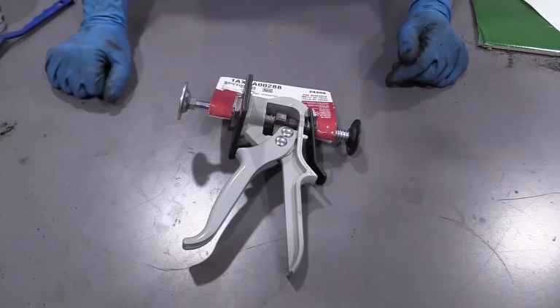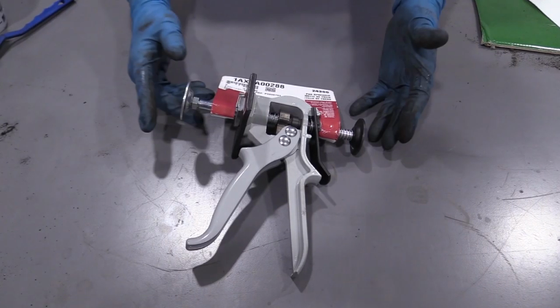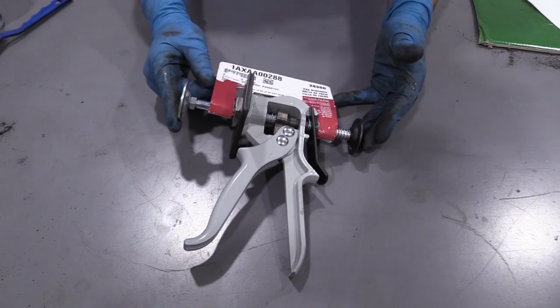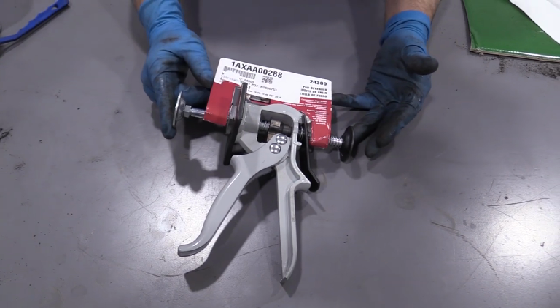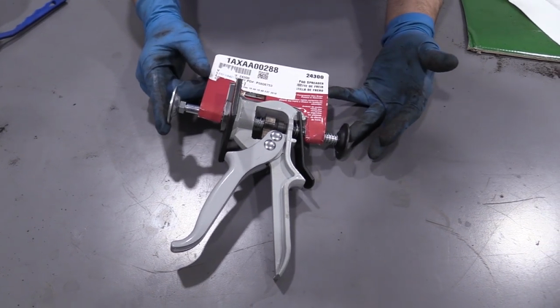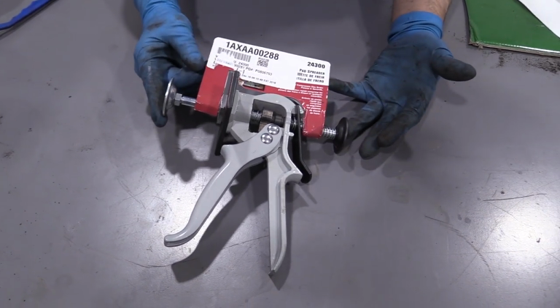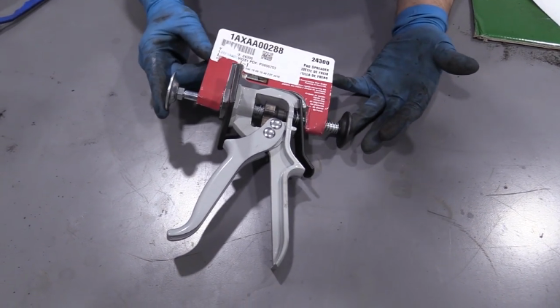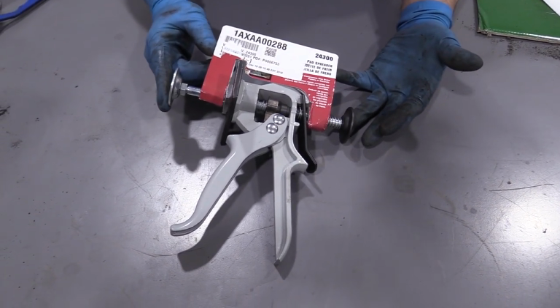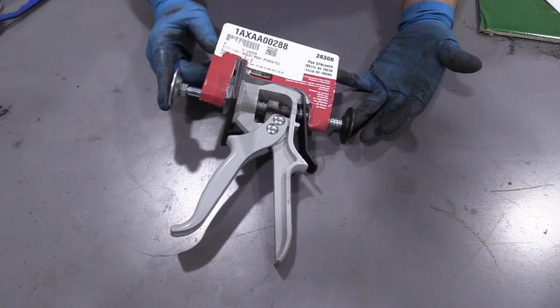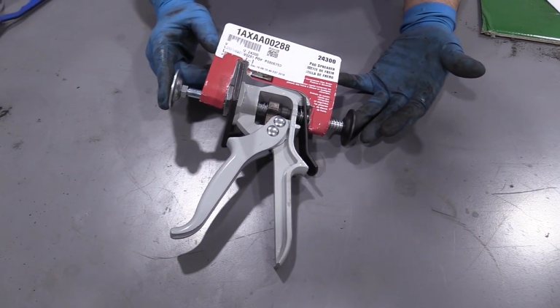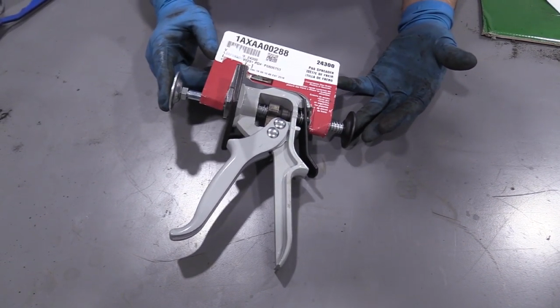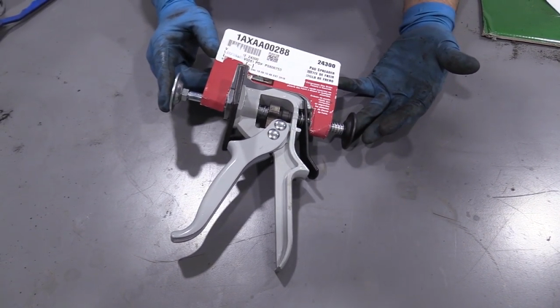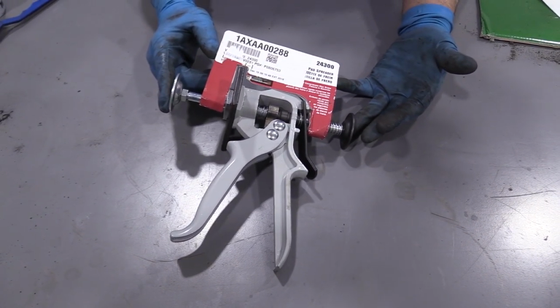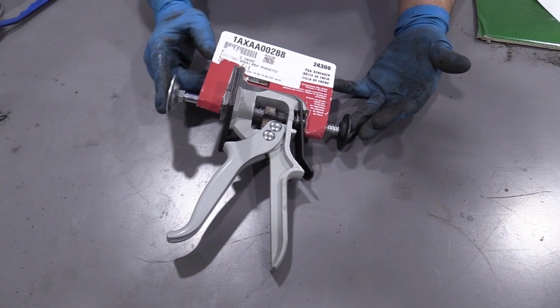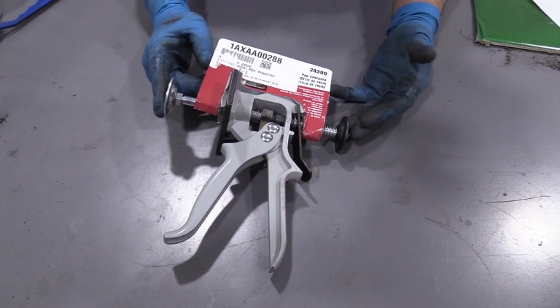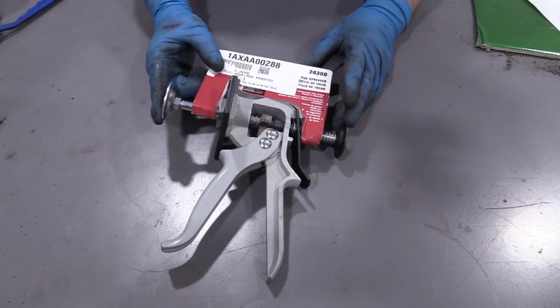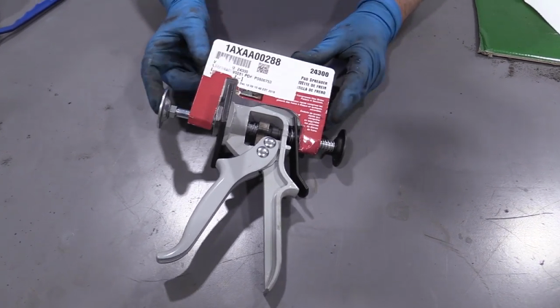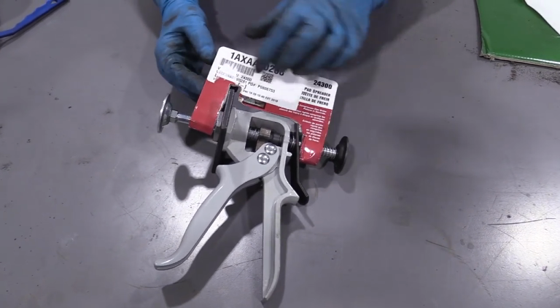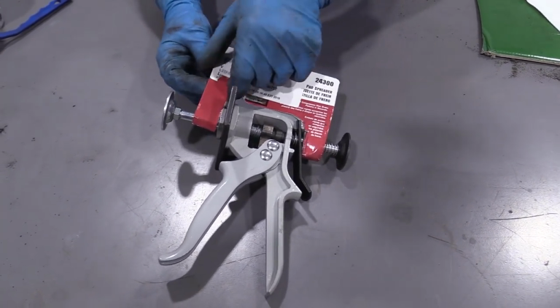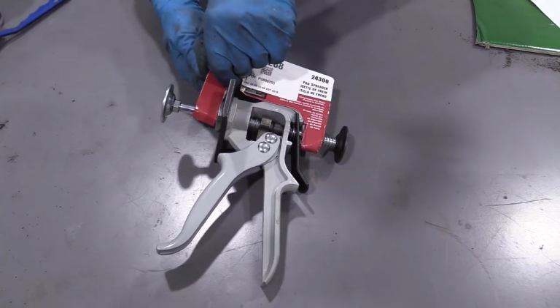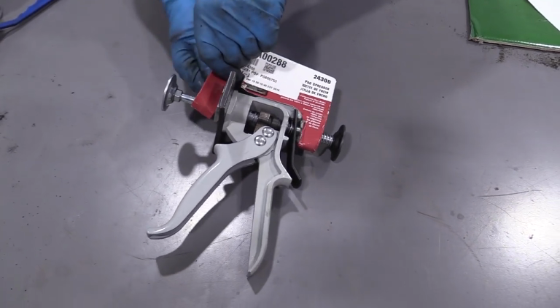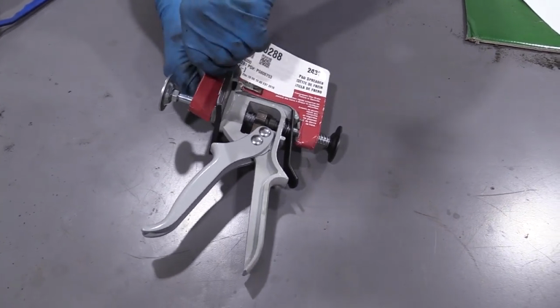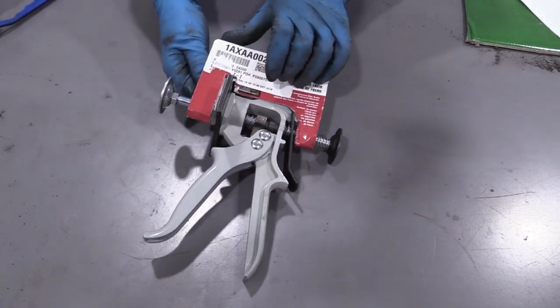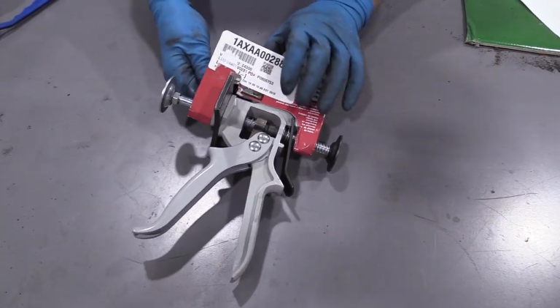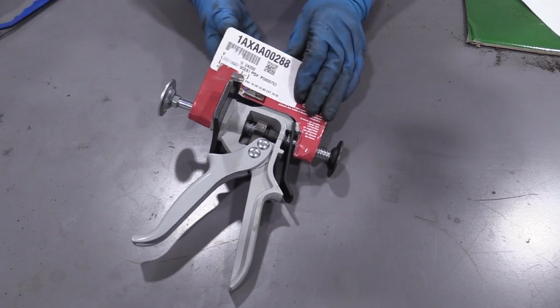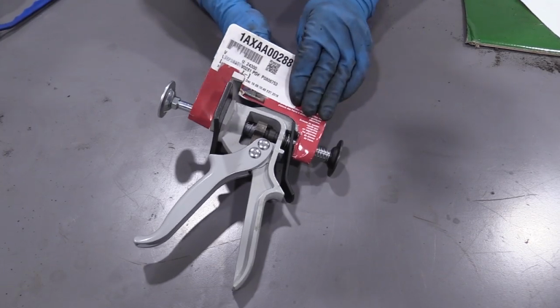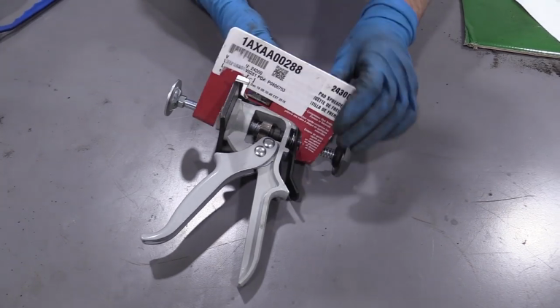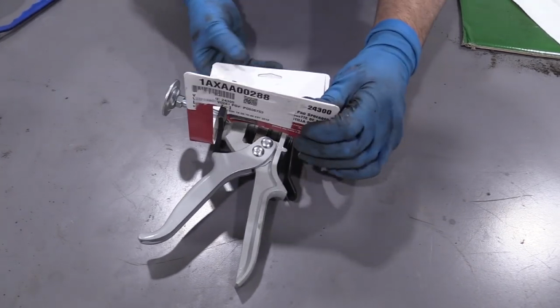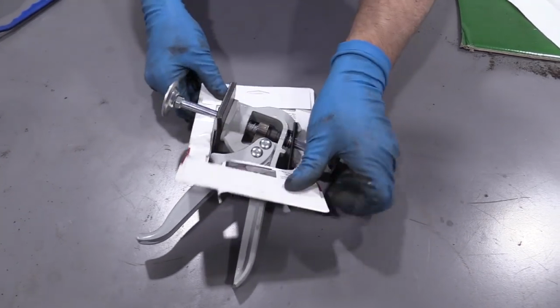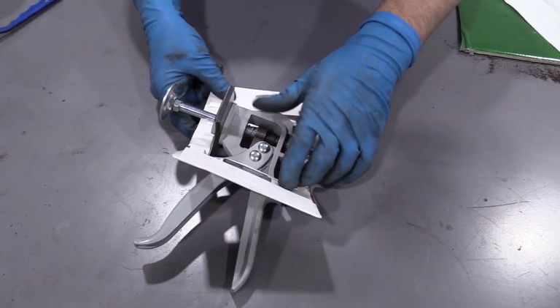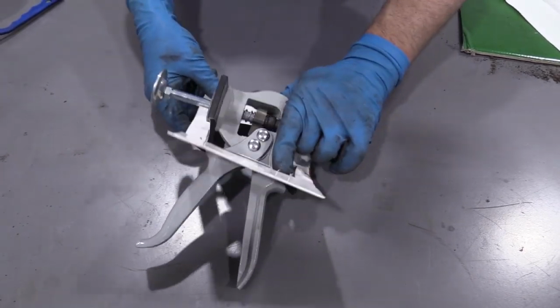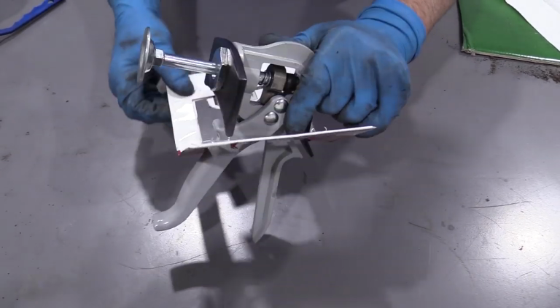This is our single-hand action brake caliper compressor from 1aauto.com. We're going to unbox it and just take this off and slide this down here.